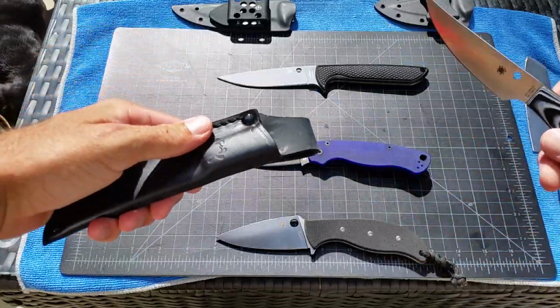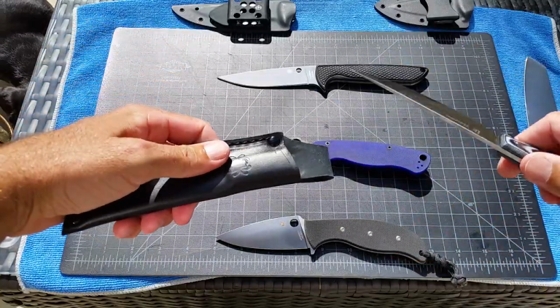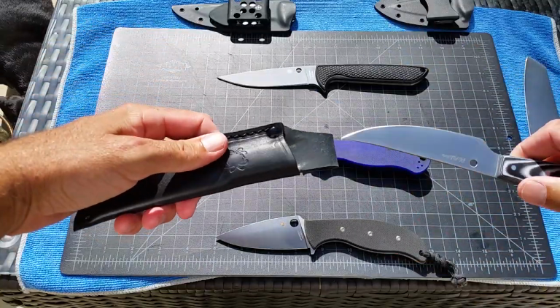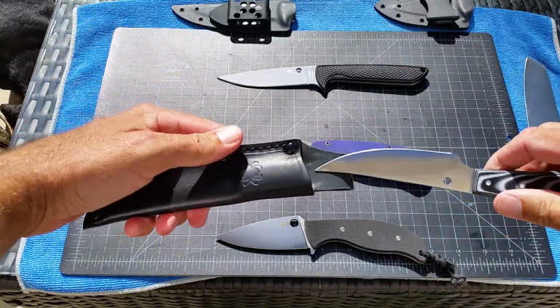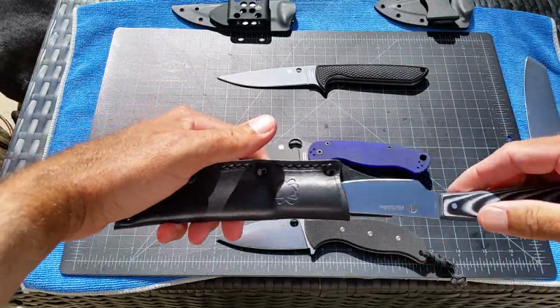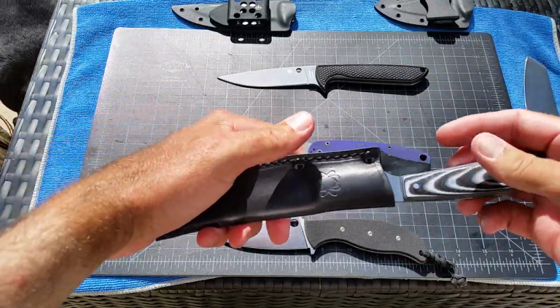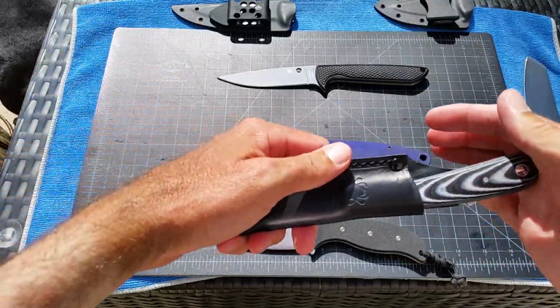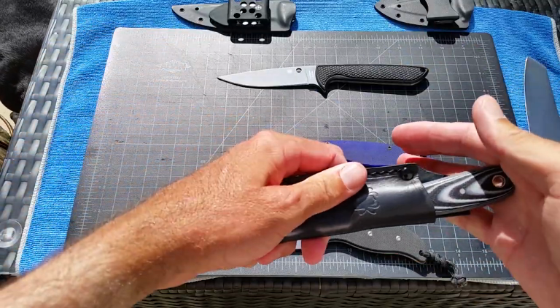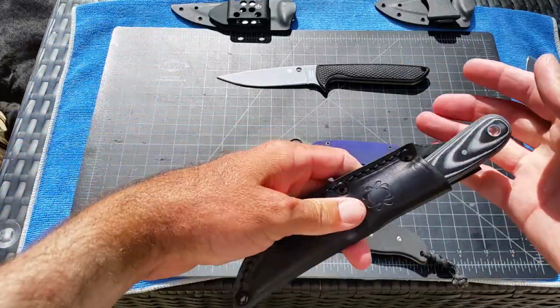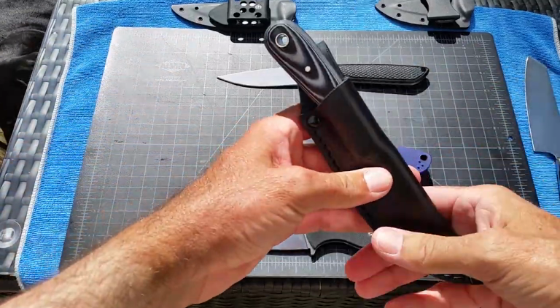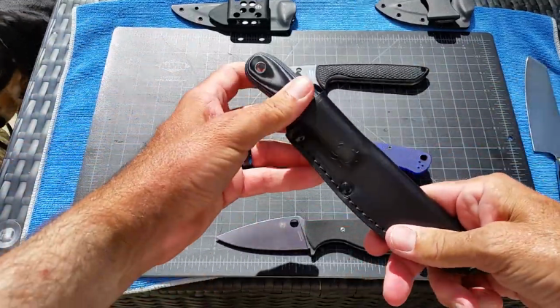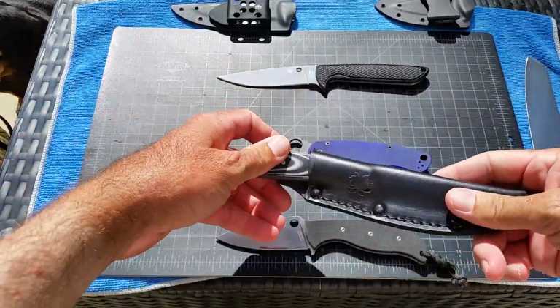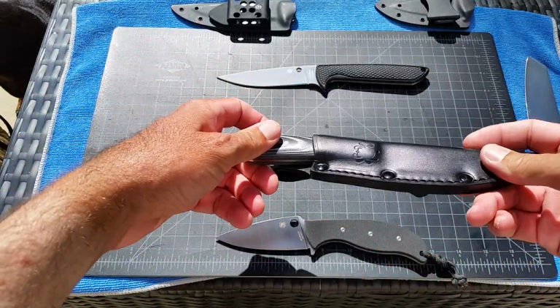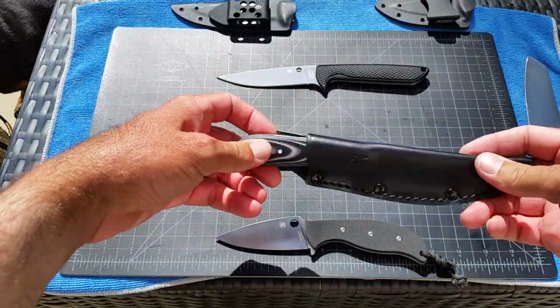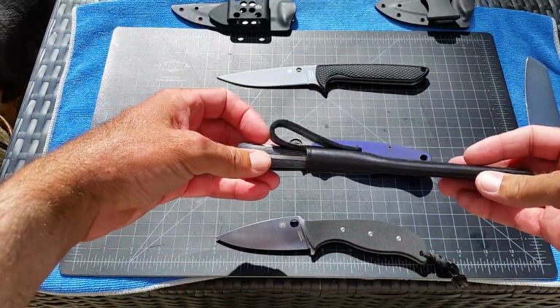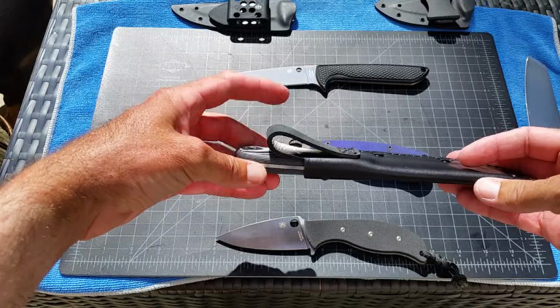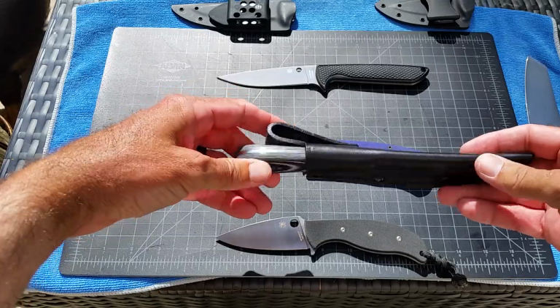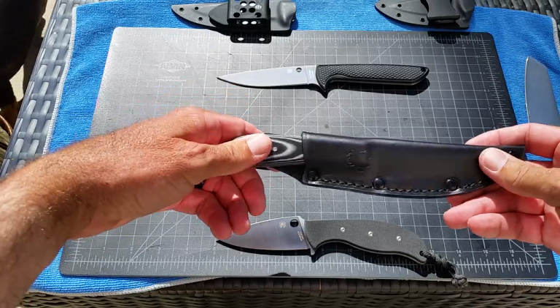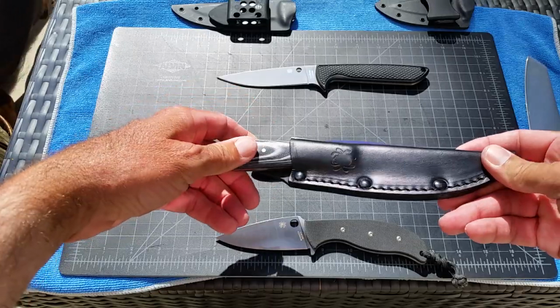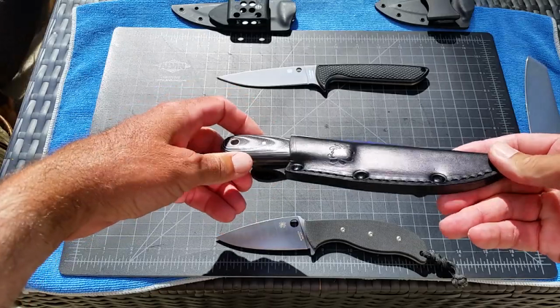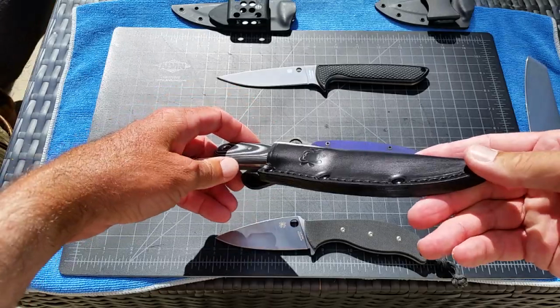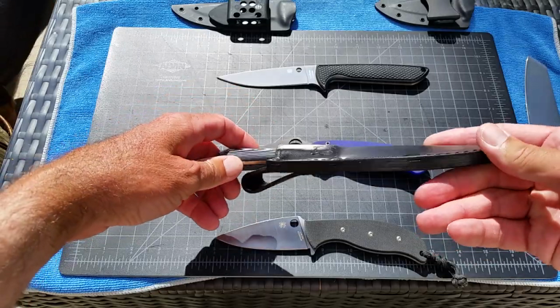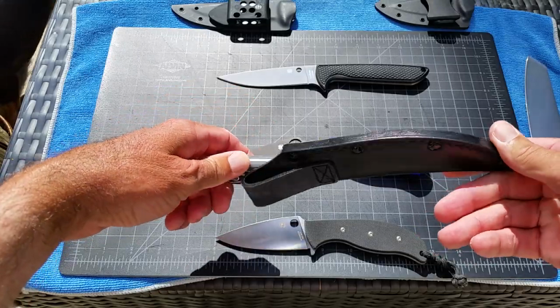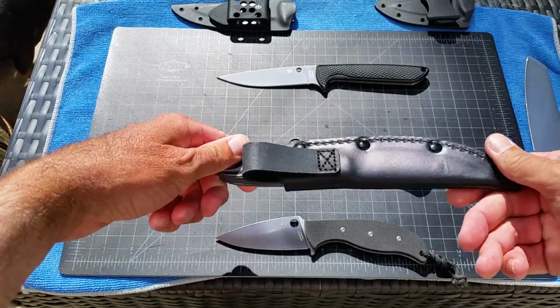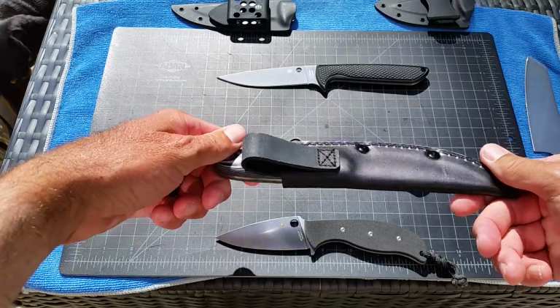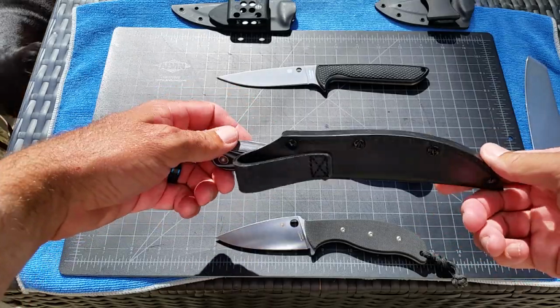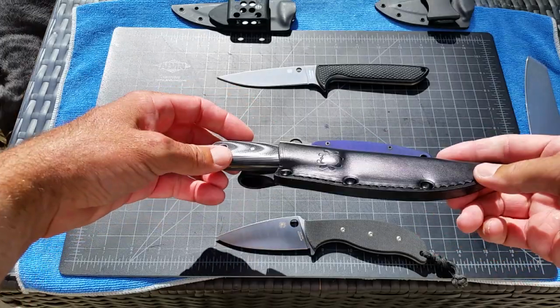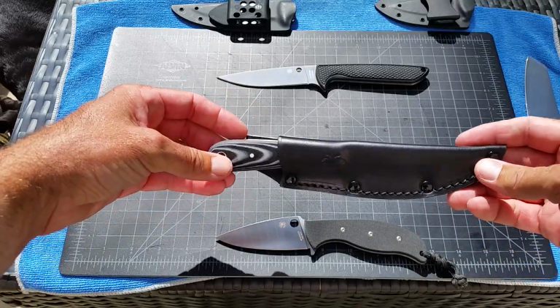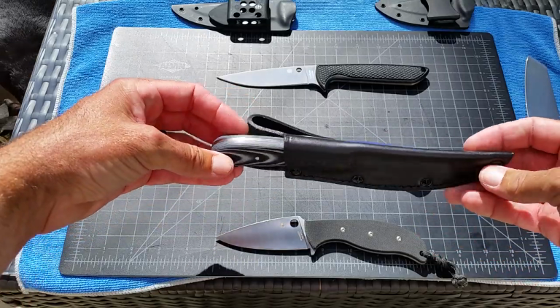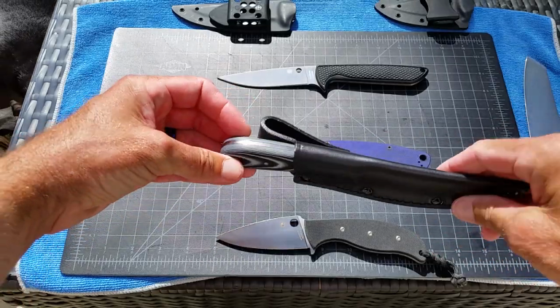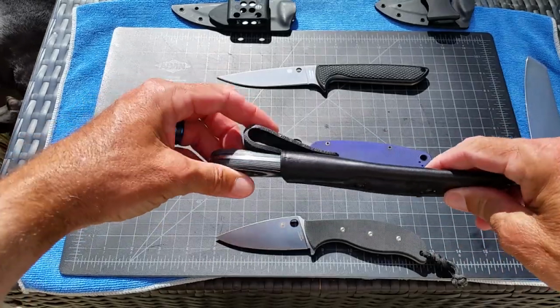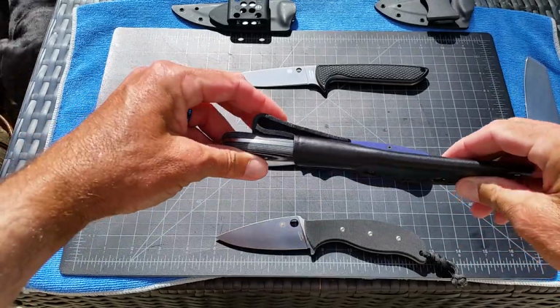The Spyderco Bow River — they are available. The first batch sold out pretty quickly, but they are back on most sites.